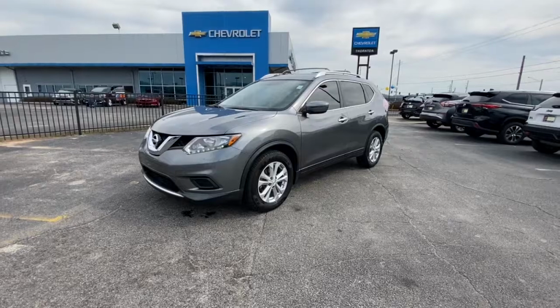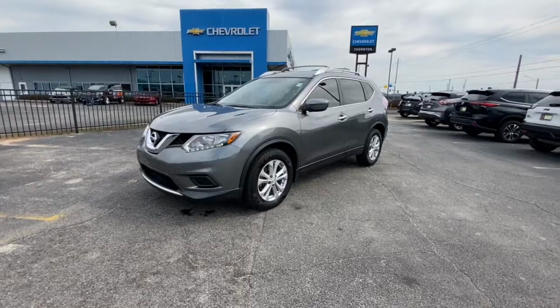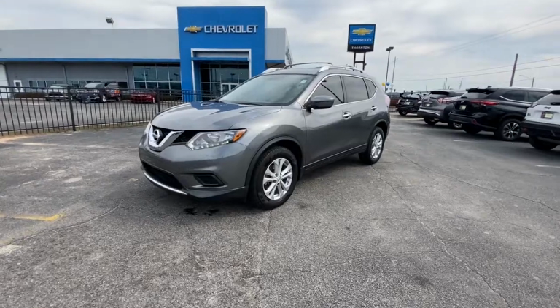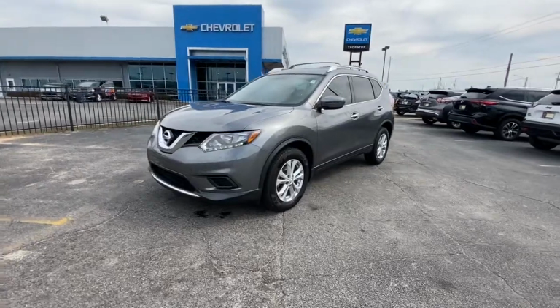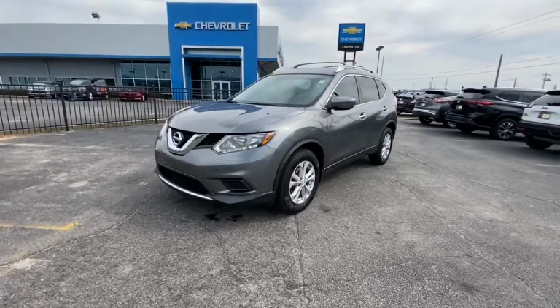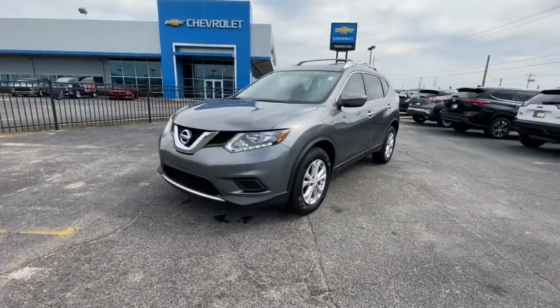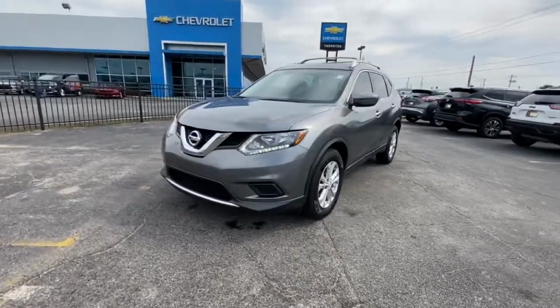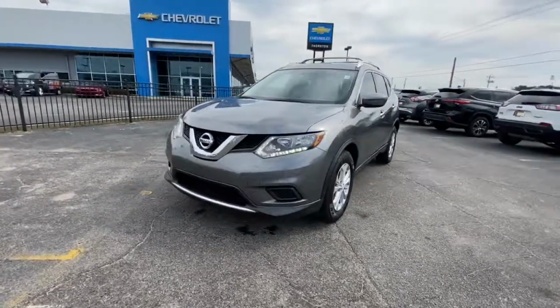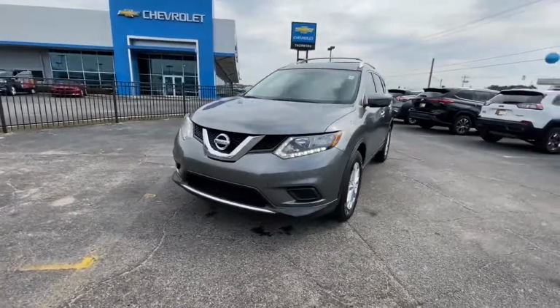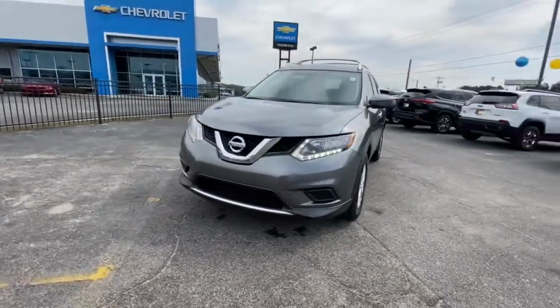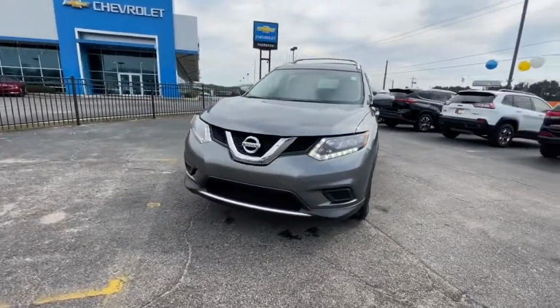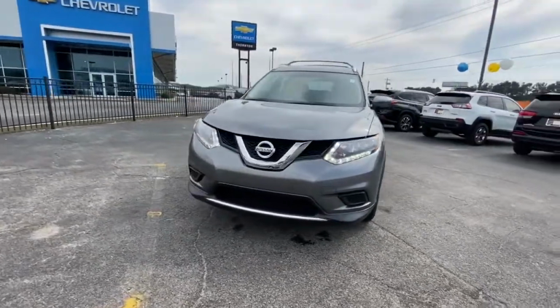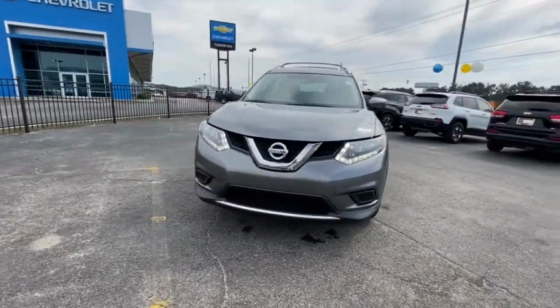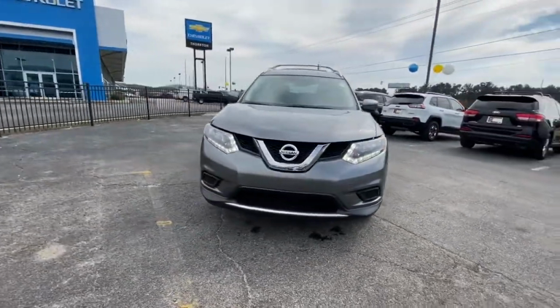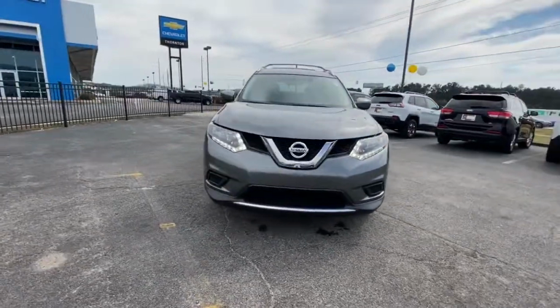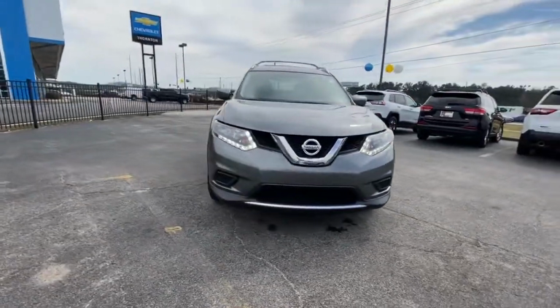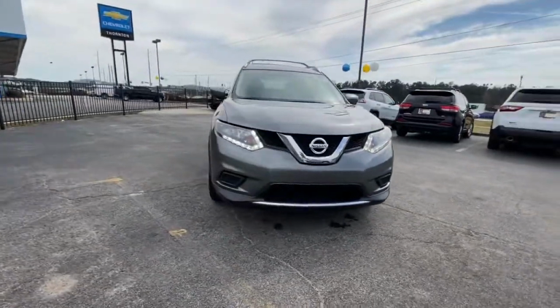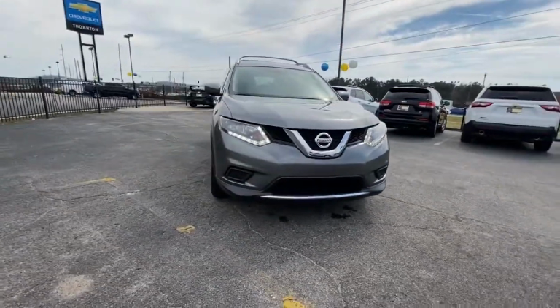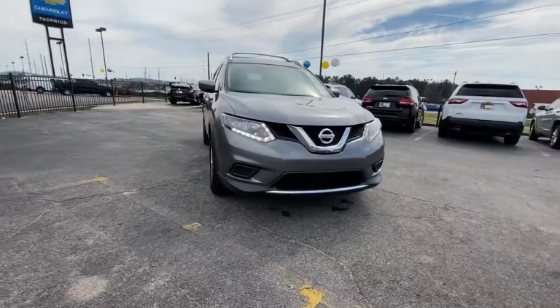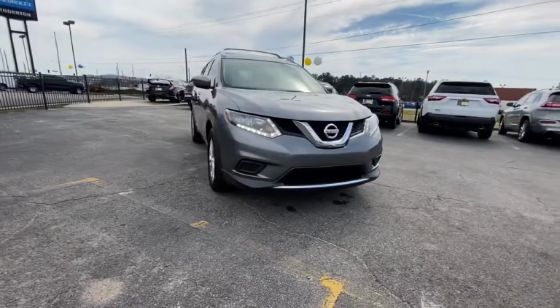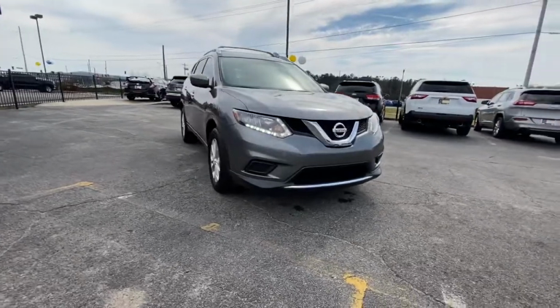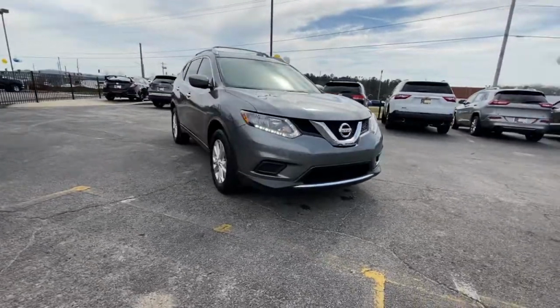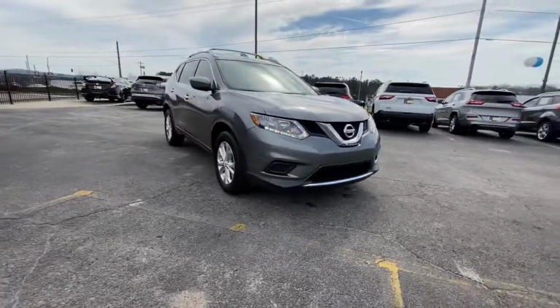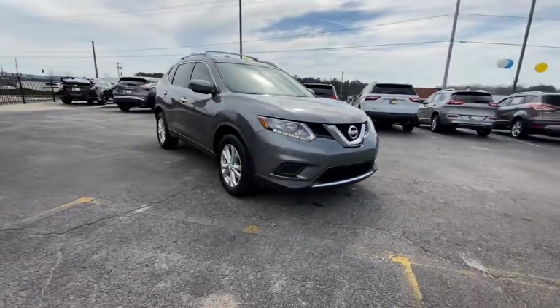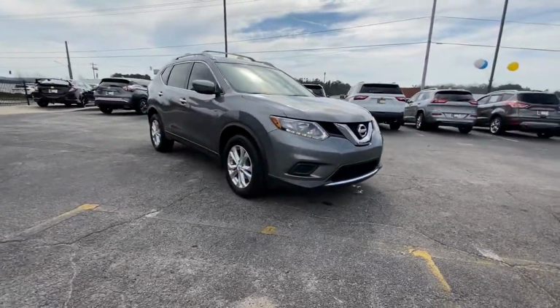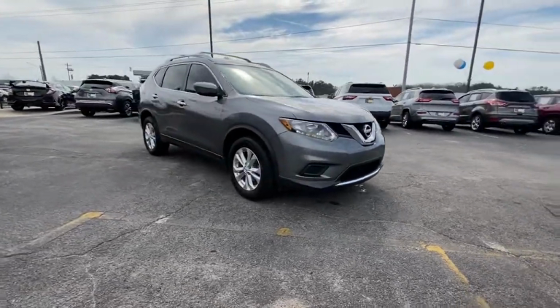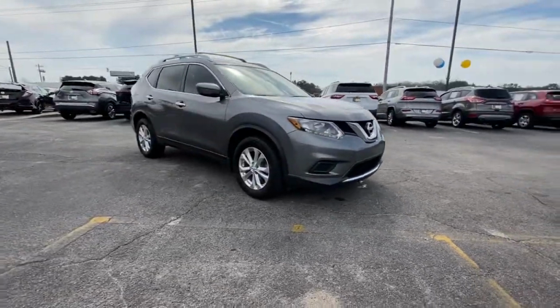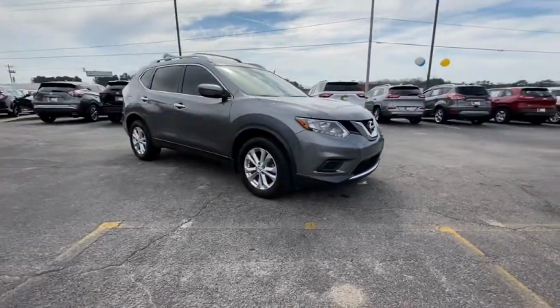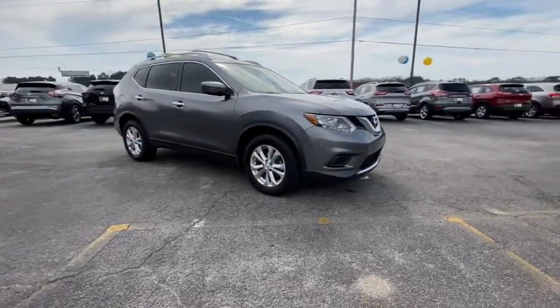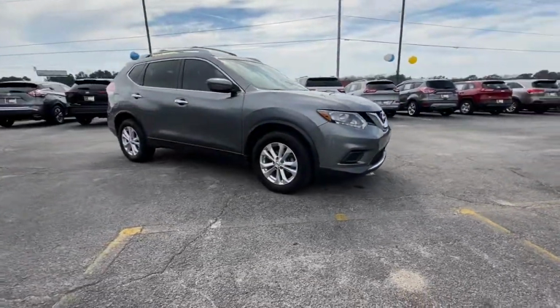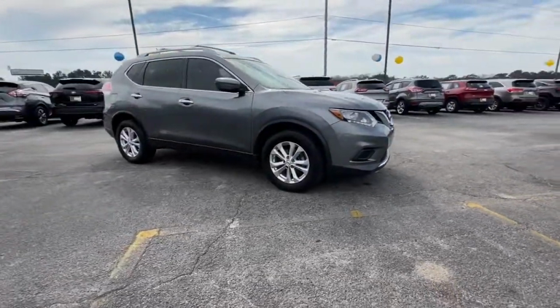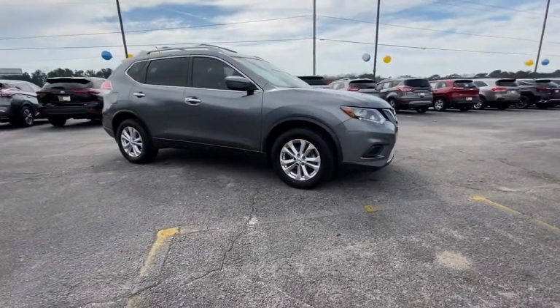Get into the 2016 Nissan Rogue. This vehicle is an outstanding buy with fewer than 60,000 miles on the odometer.